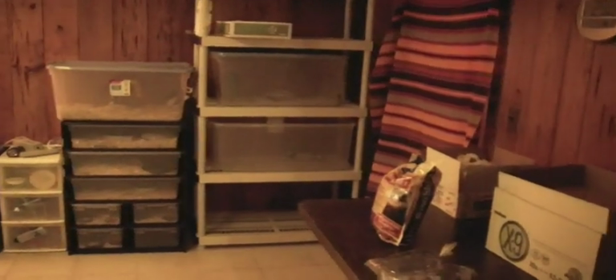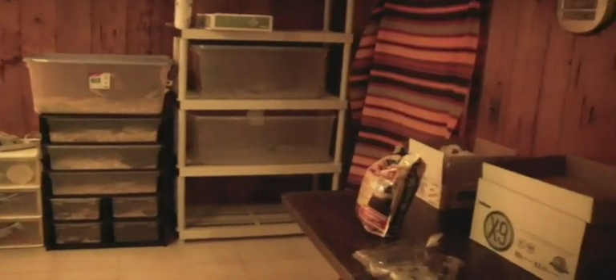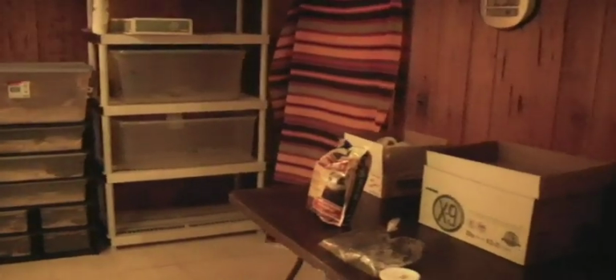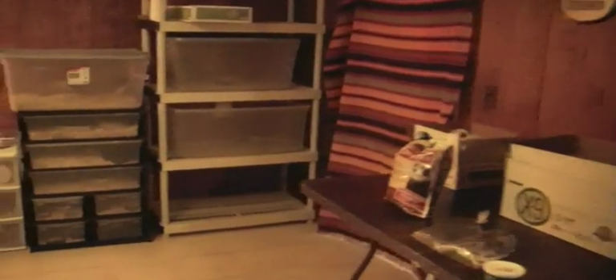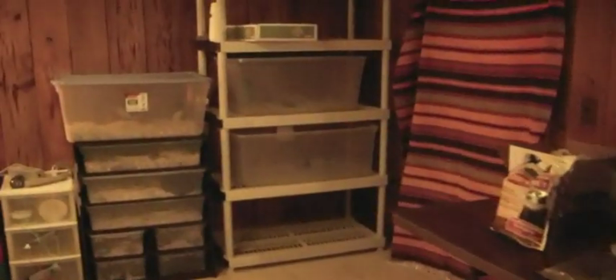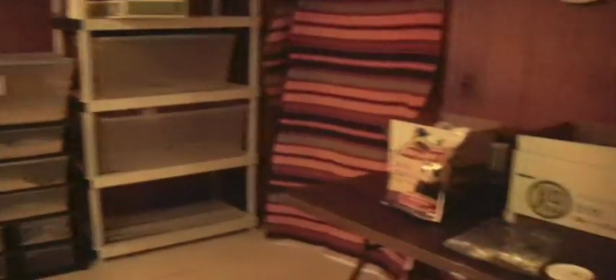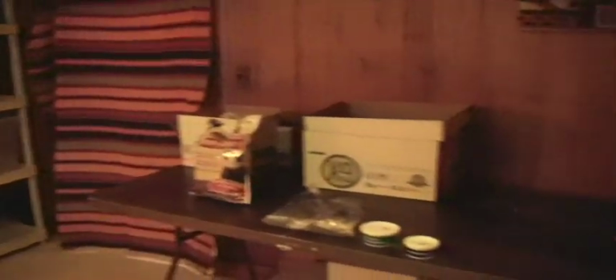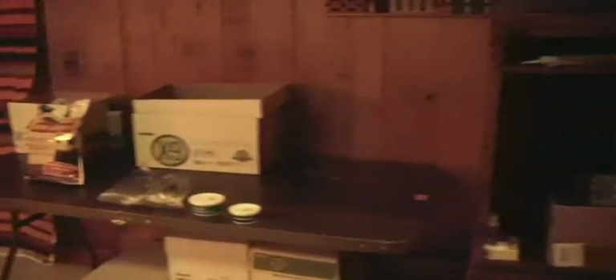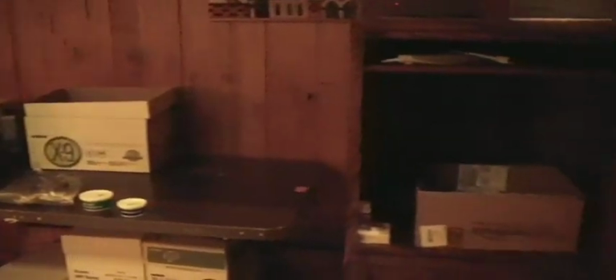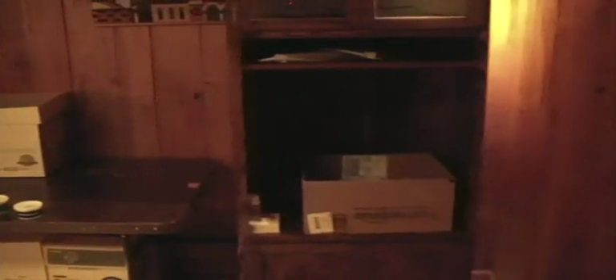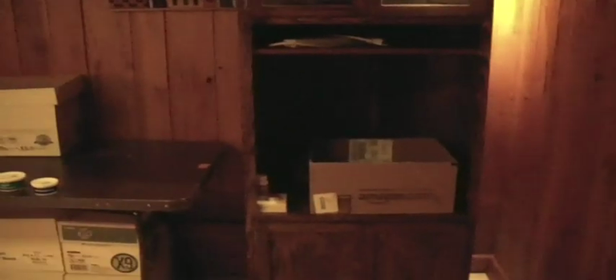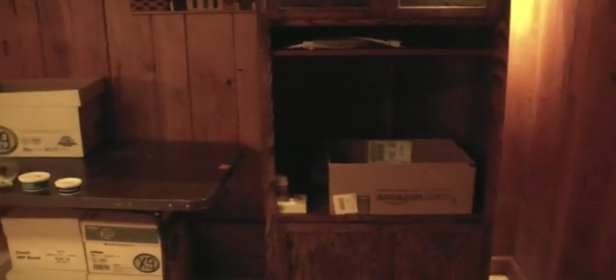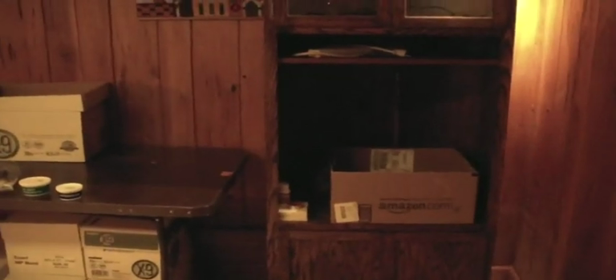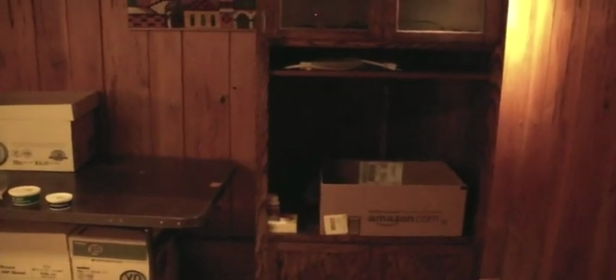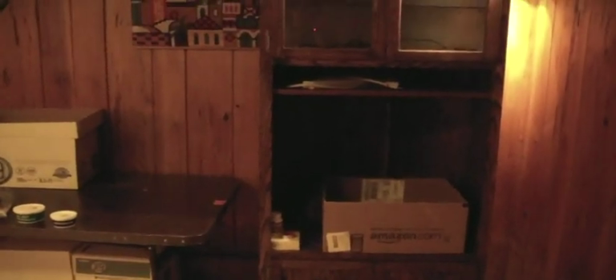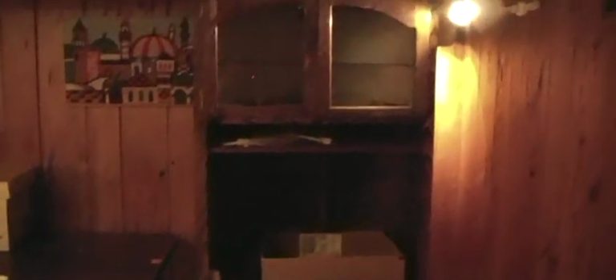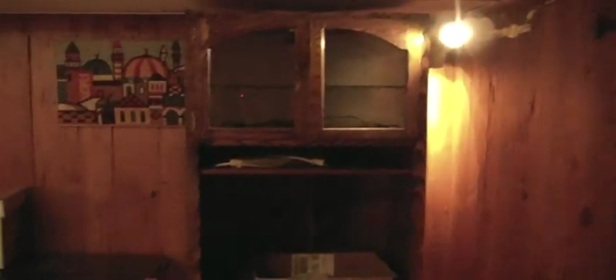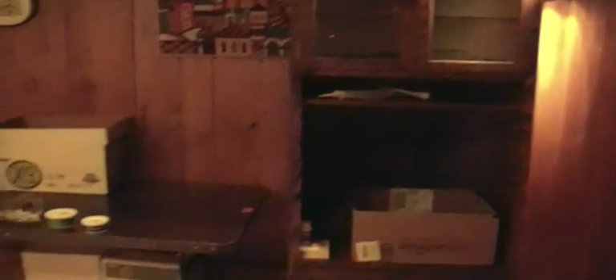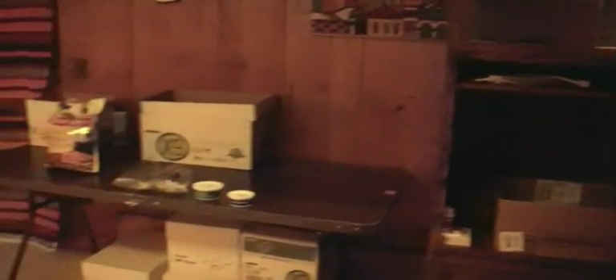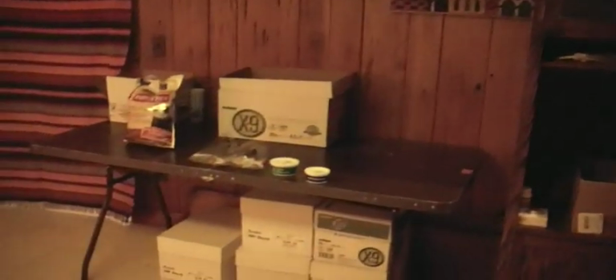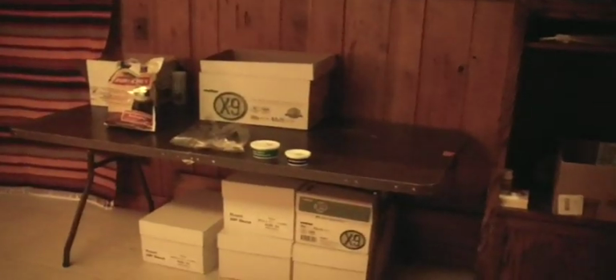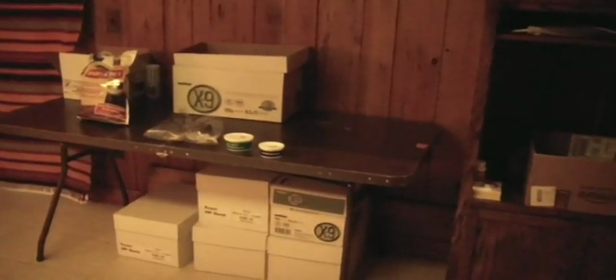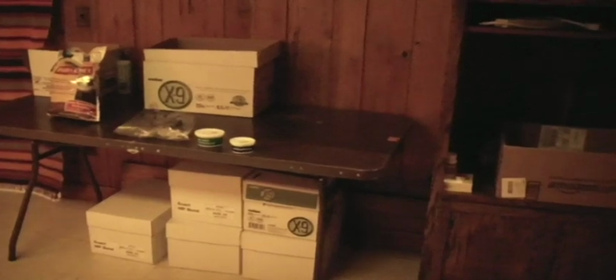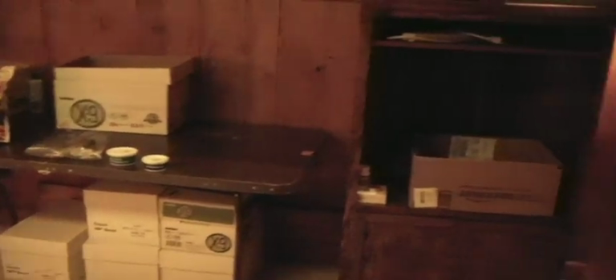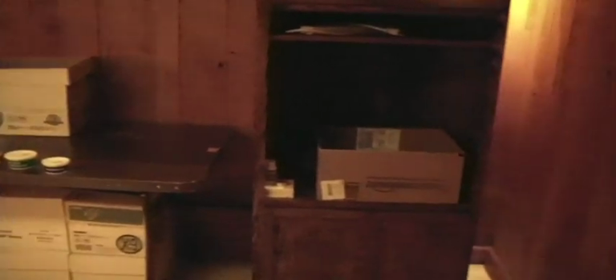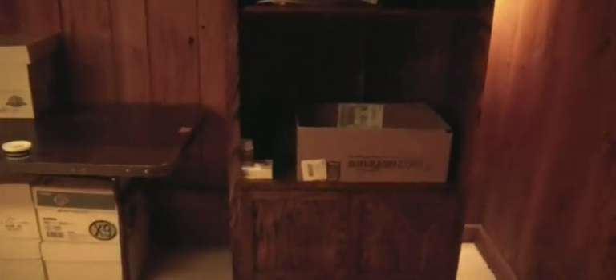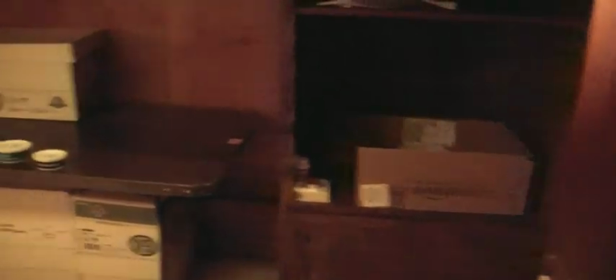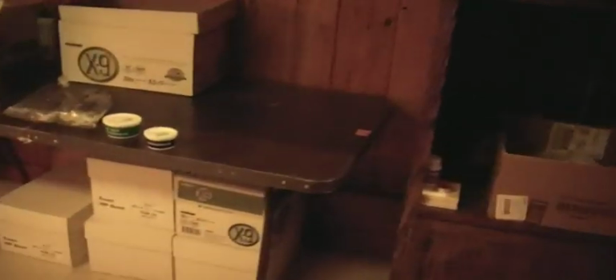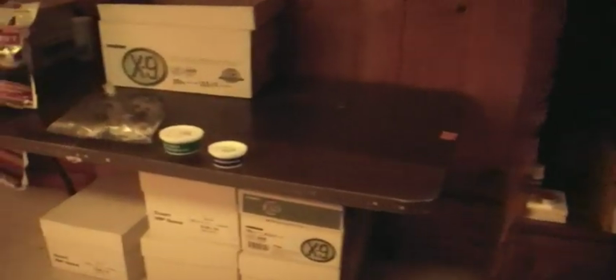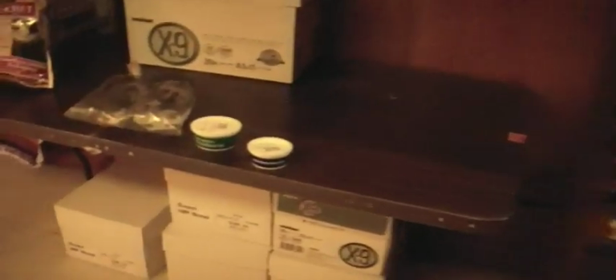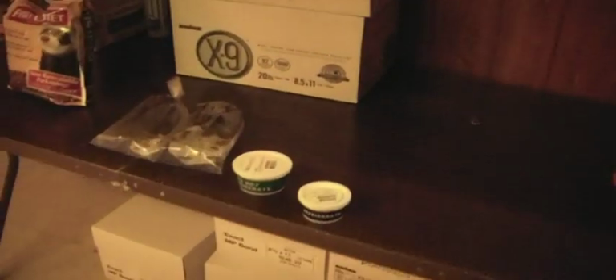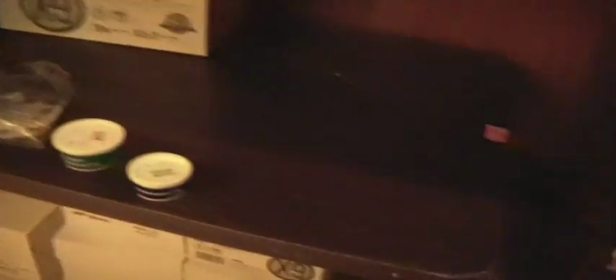Hey guys, so this is my new pet room. Still getting stuff moved over here — it's been a slow process, but I'm starting to get racks set up and get everything over here. This whole wall, everything over here is going to be taken out. I need to put some more racks over here, but for now it's just some working space for me.